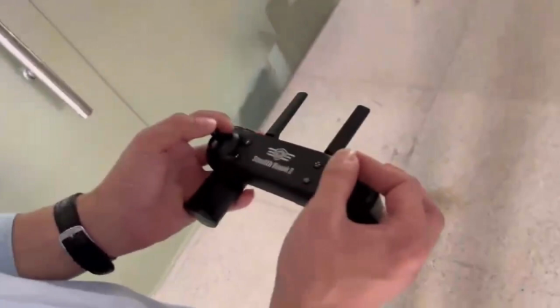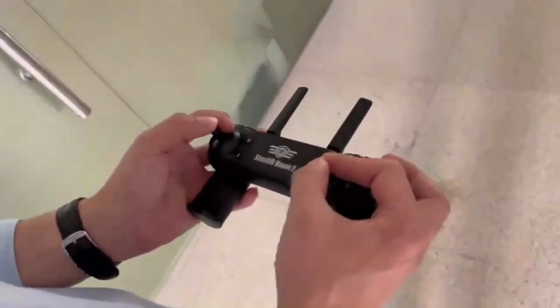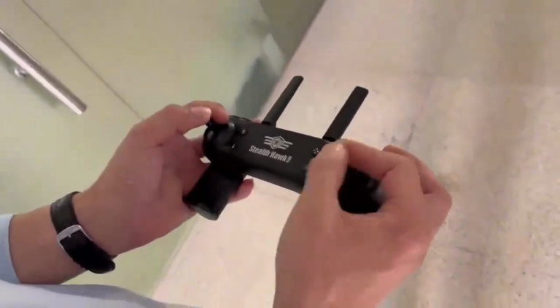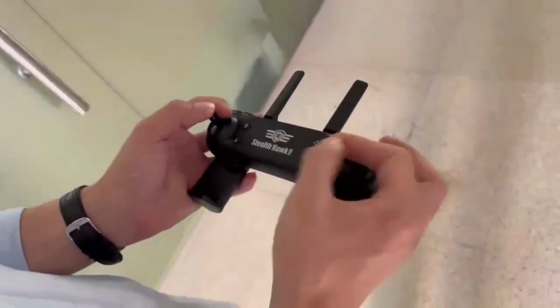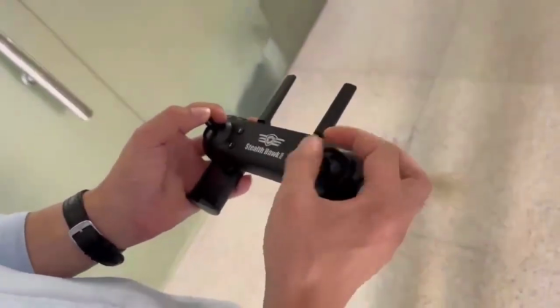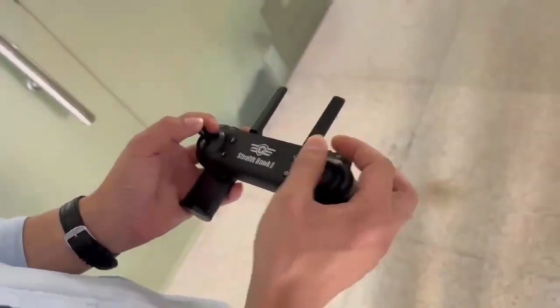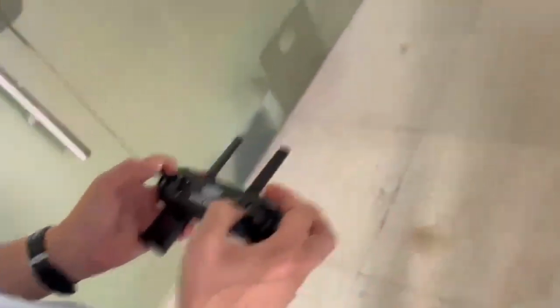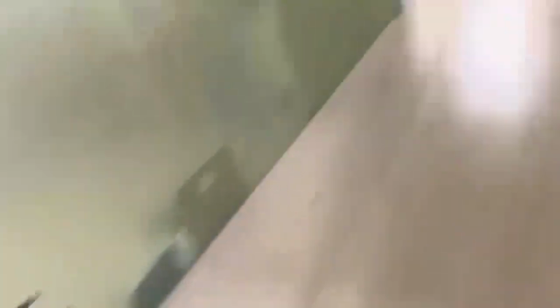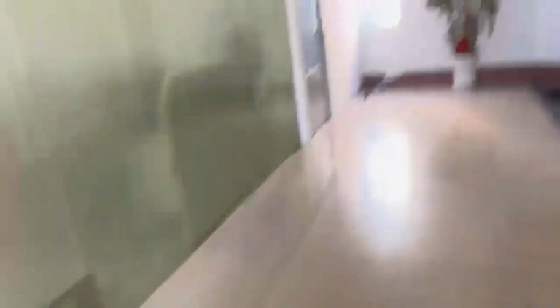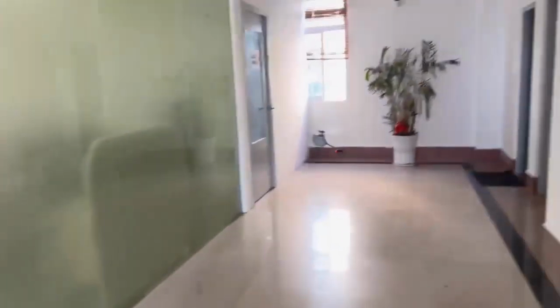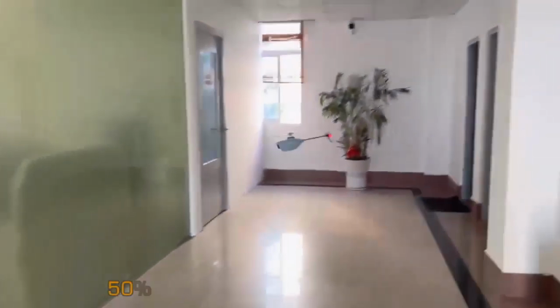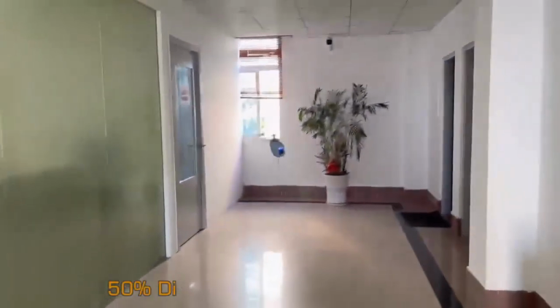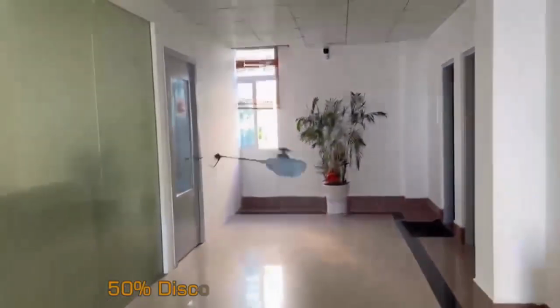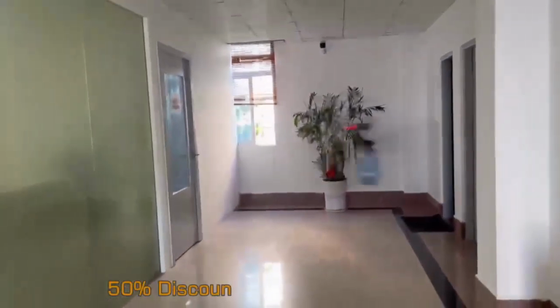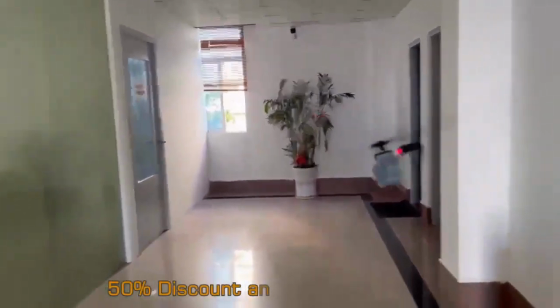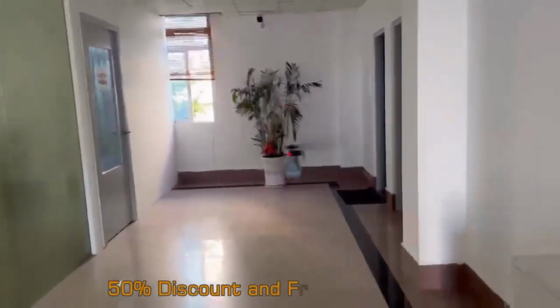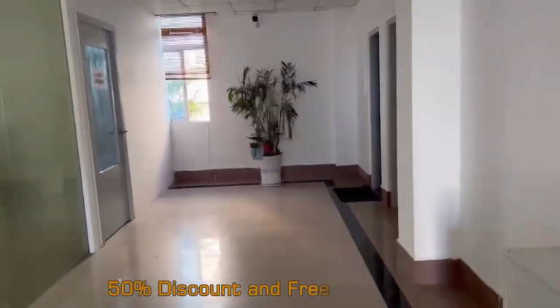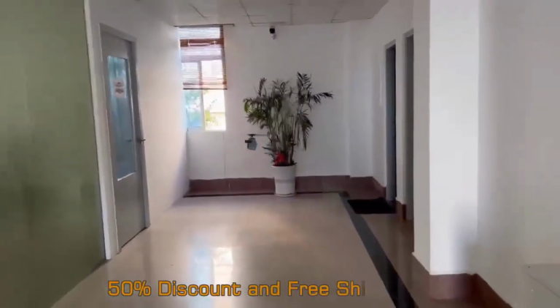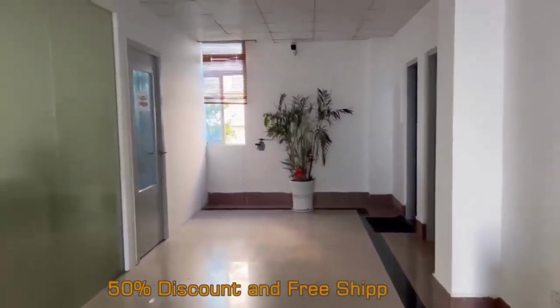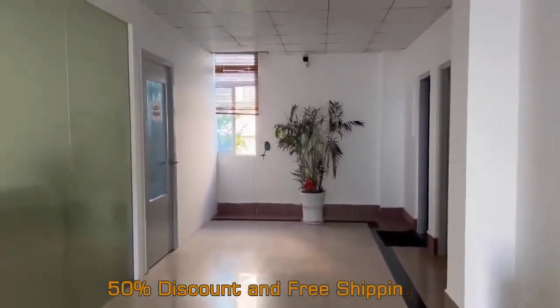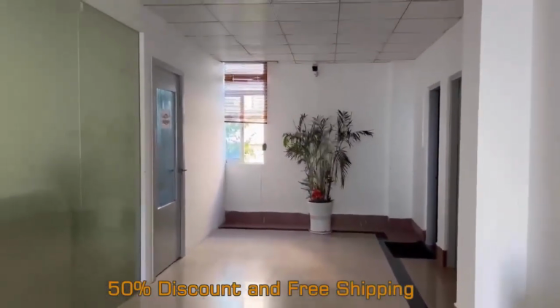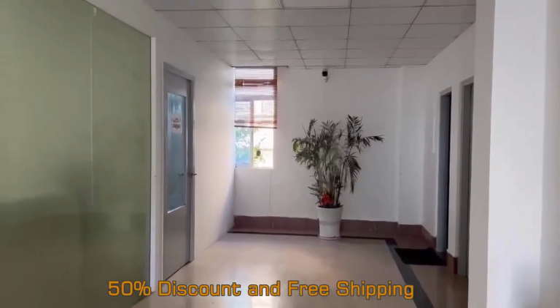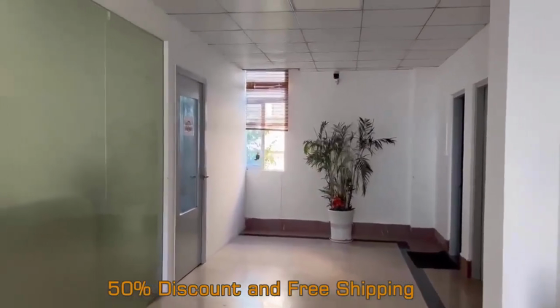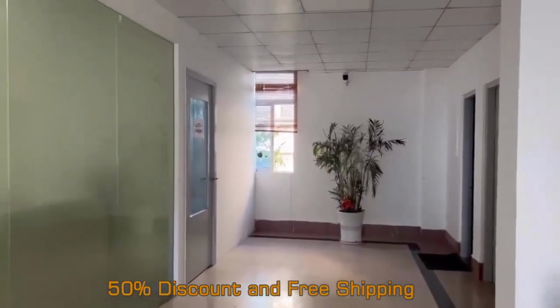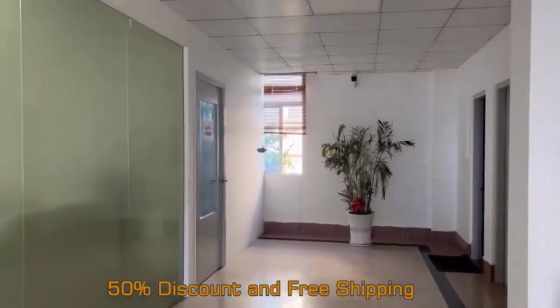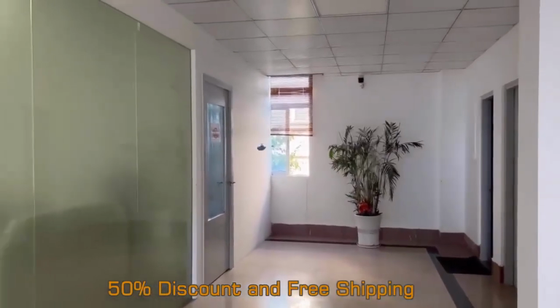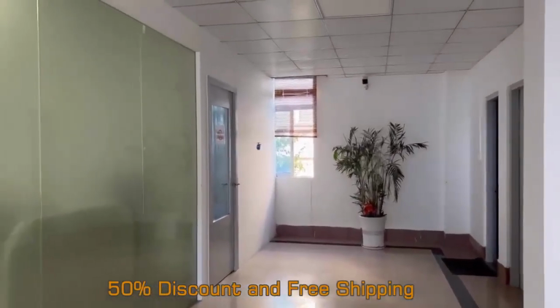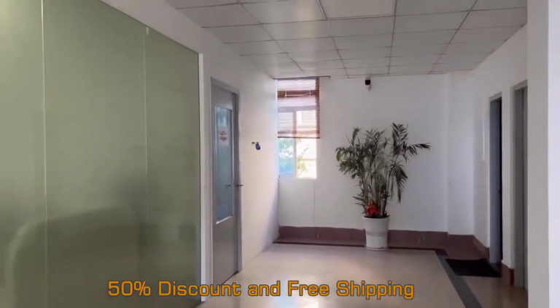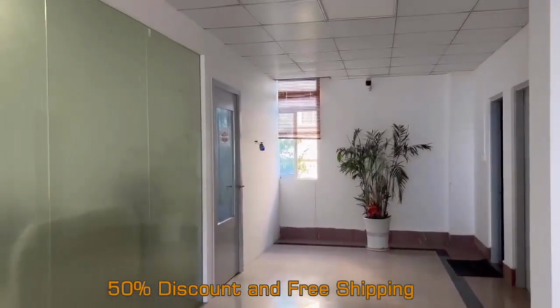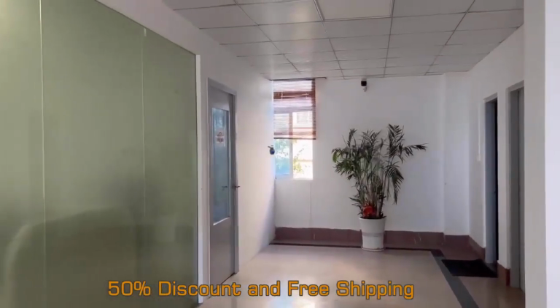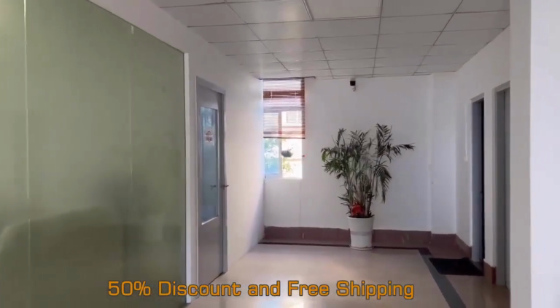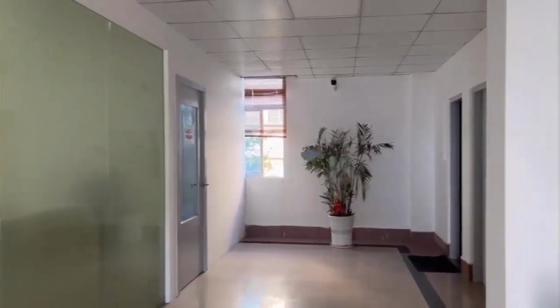Meet Stealth Hawk Pro — the military-grade drone that has been sold out globally. This is why you need a helicopter drone over a regular one.